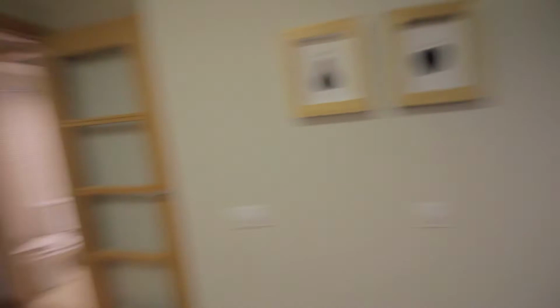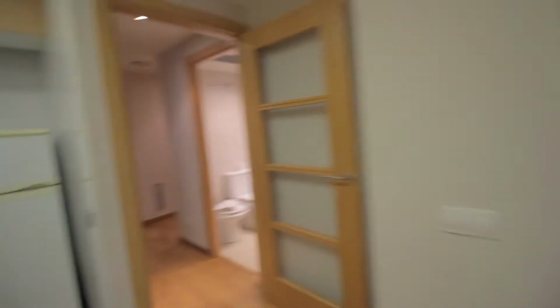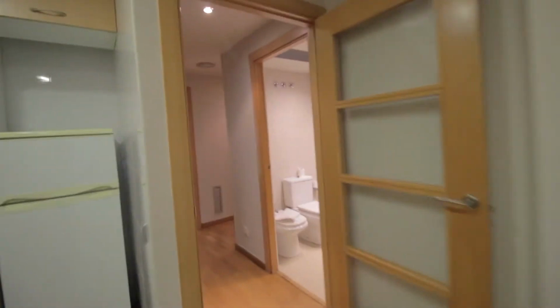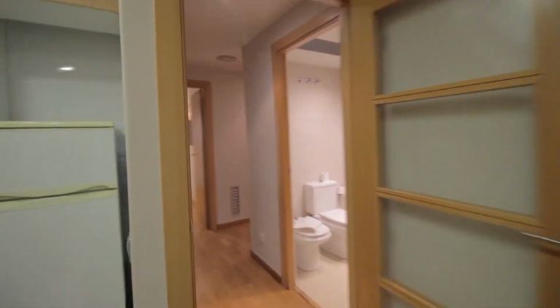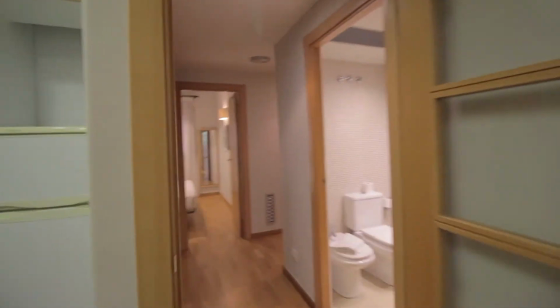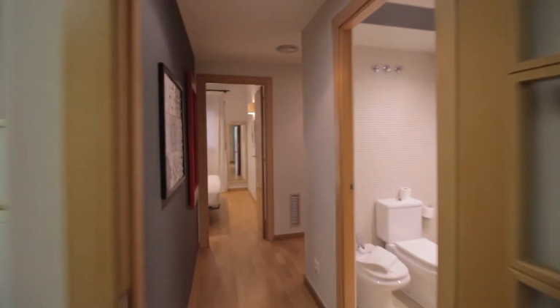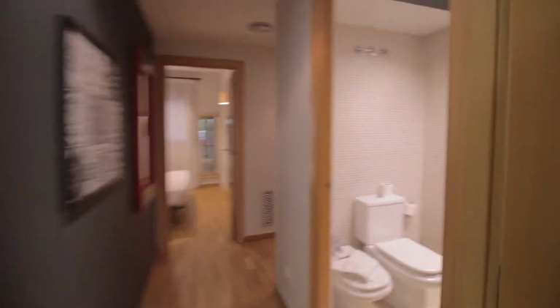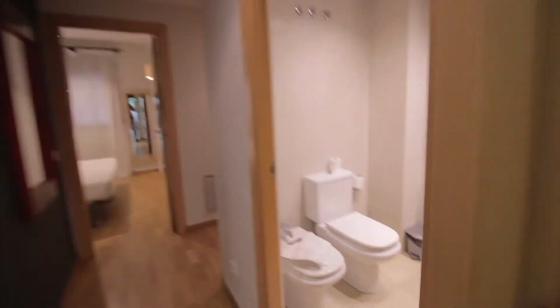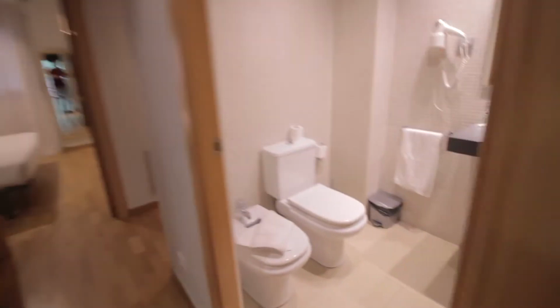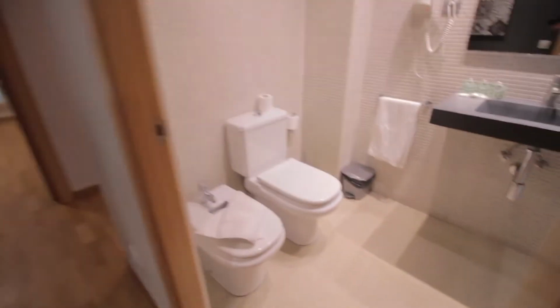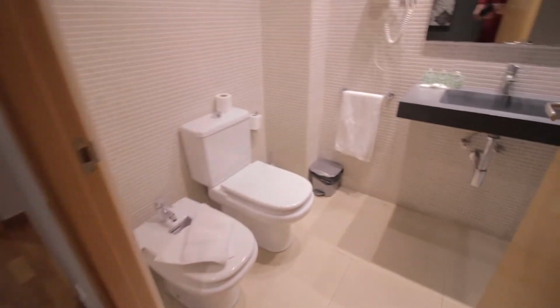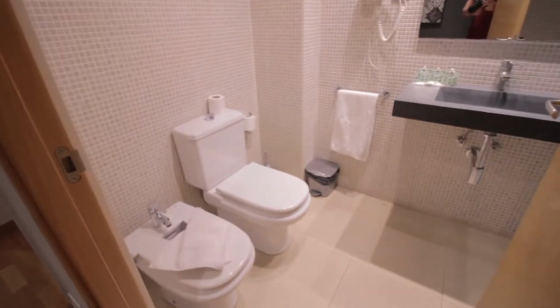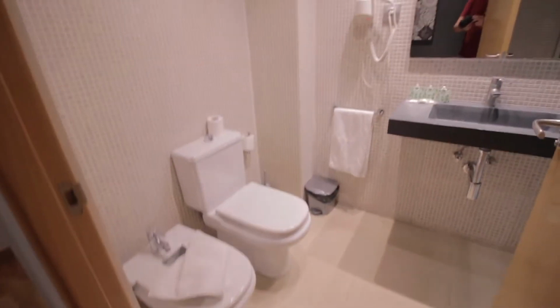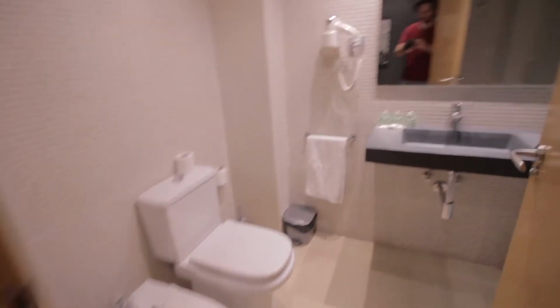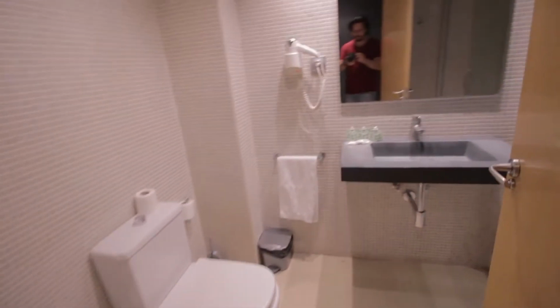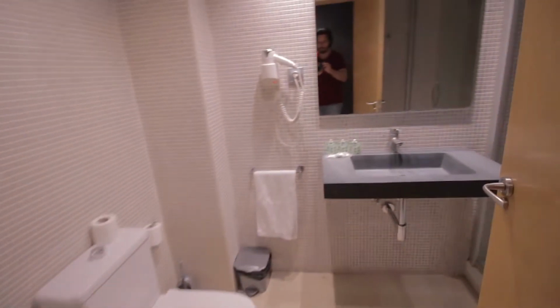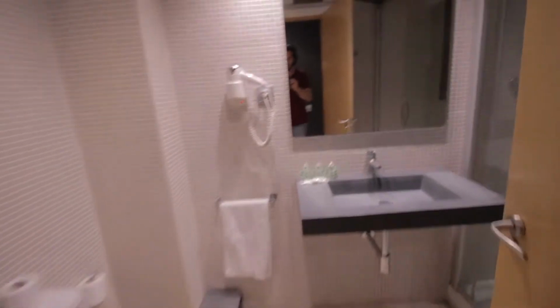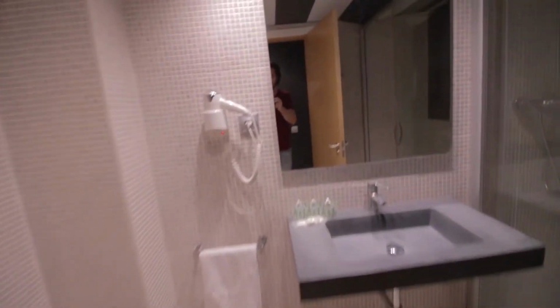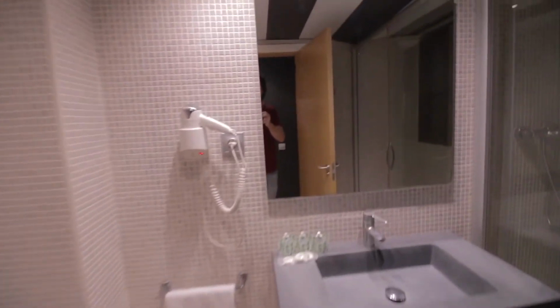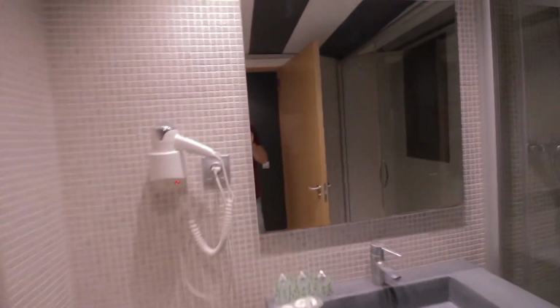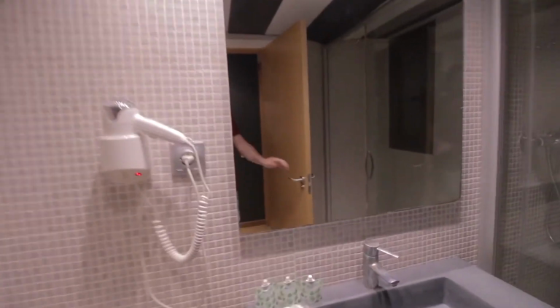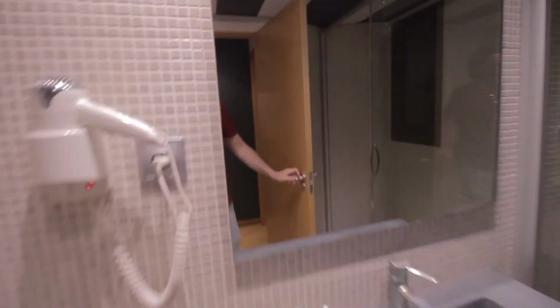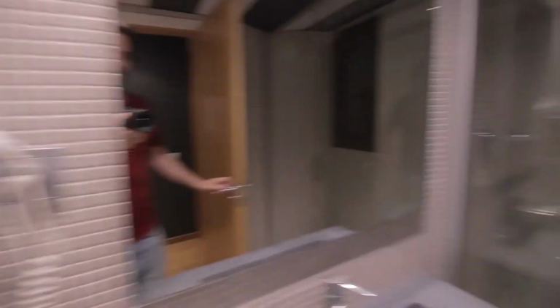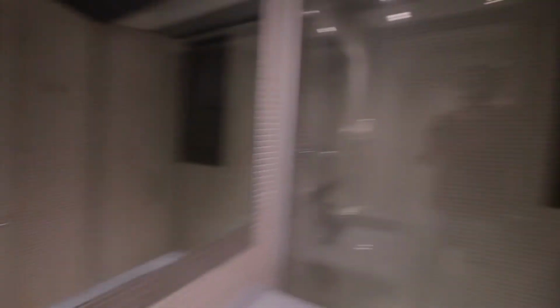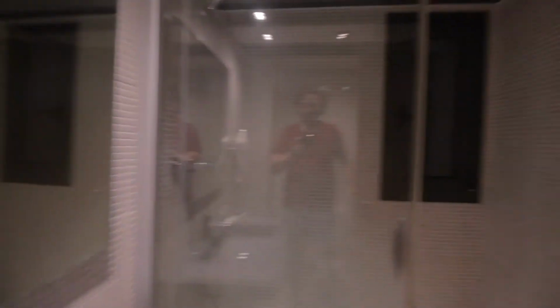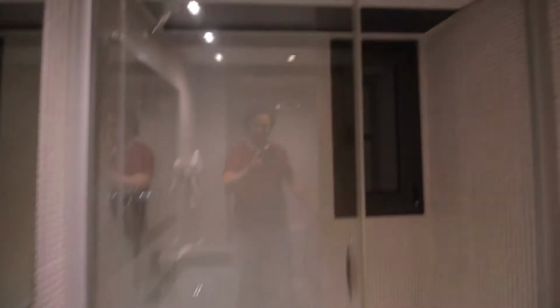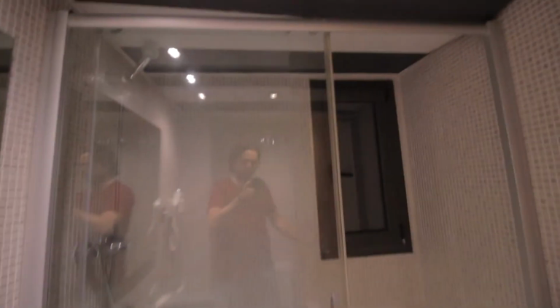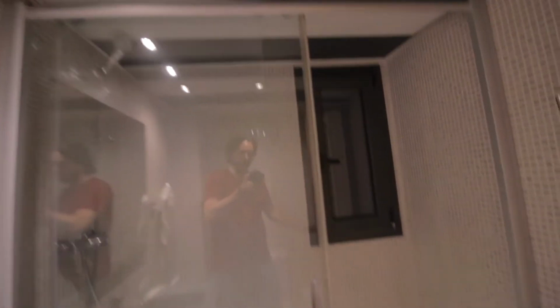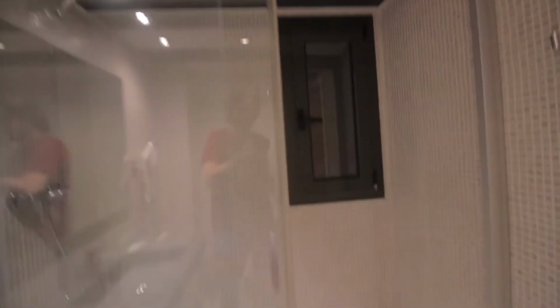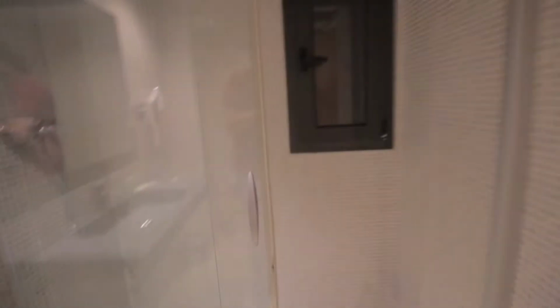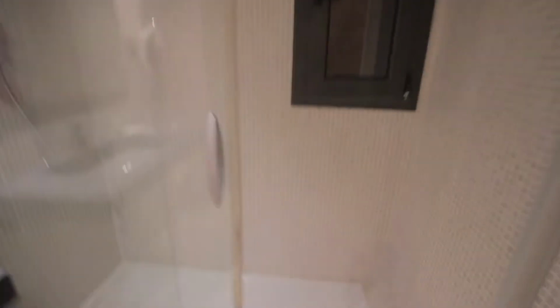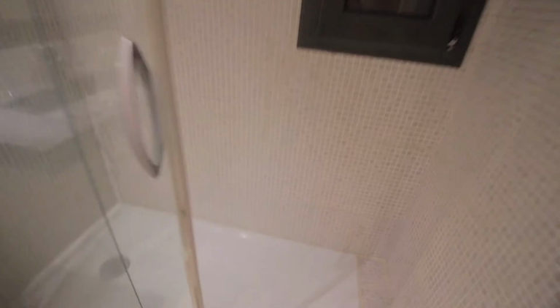The bathroom here — toilet, sink, mirror, hair dryer, and the shower over here.